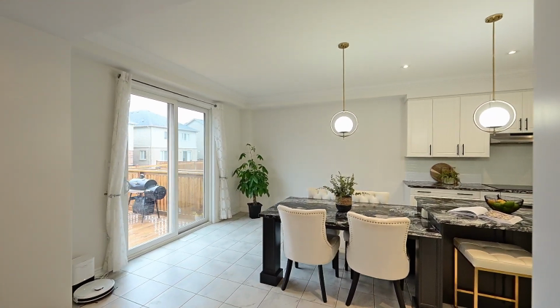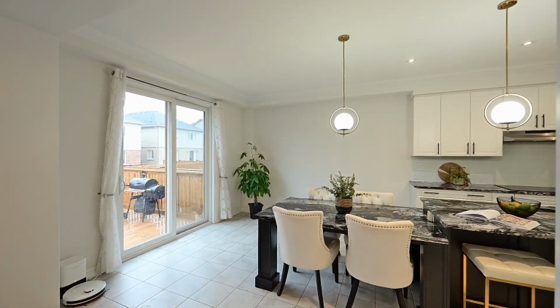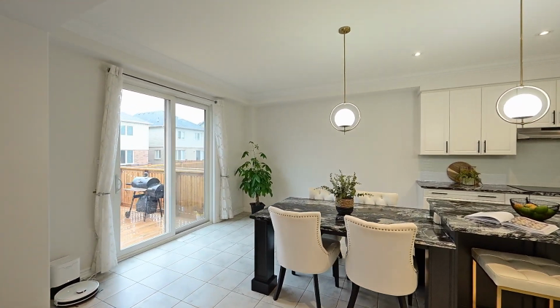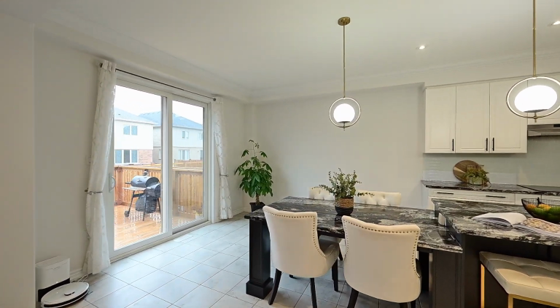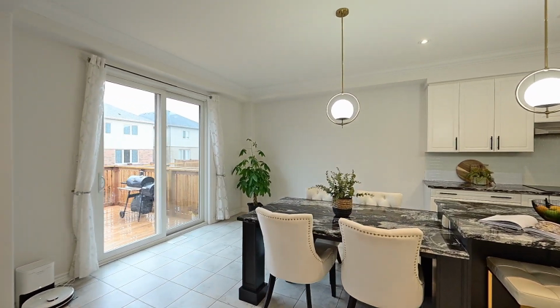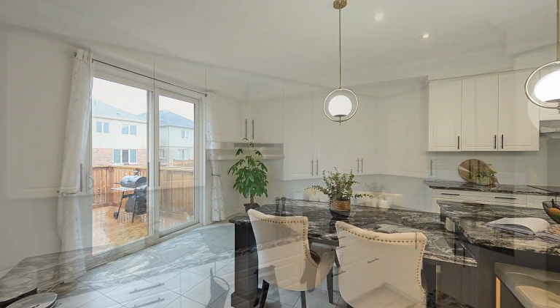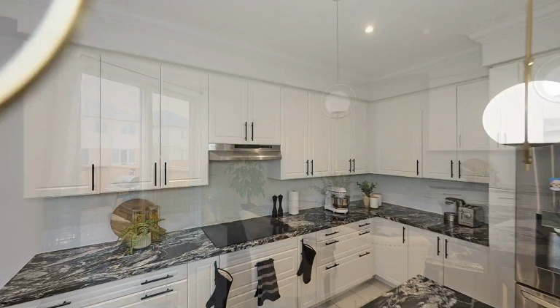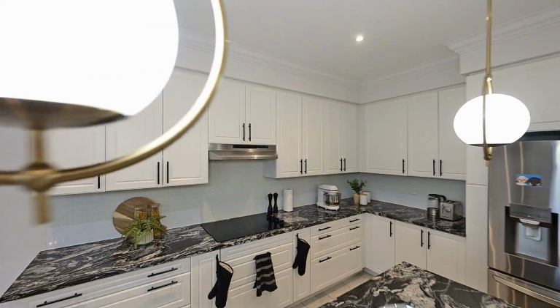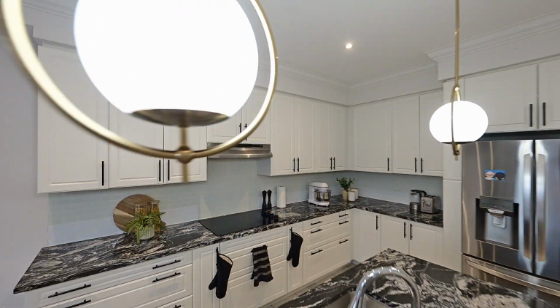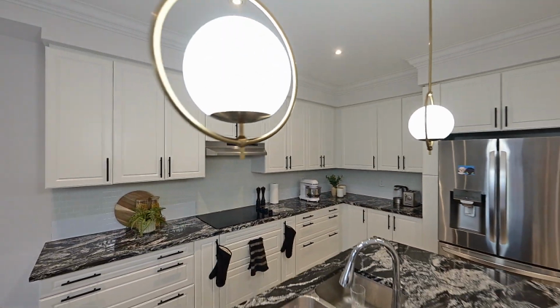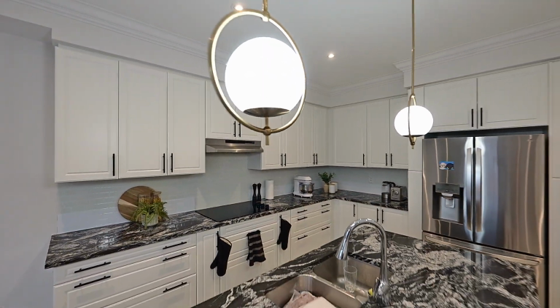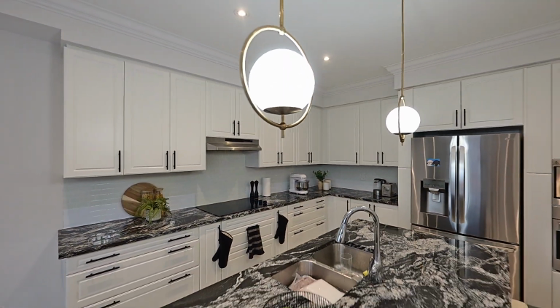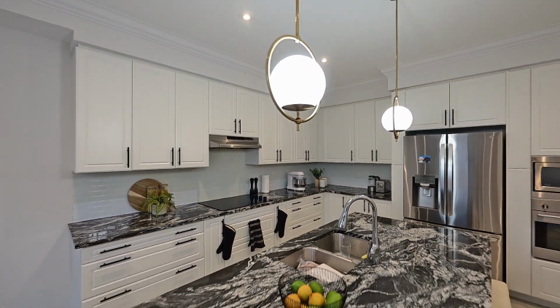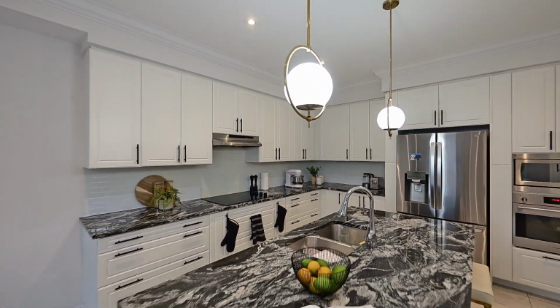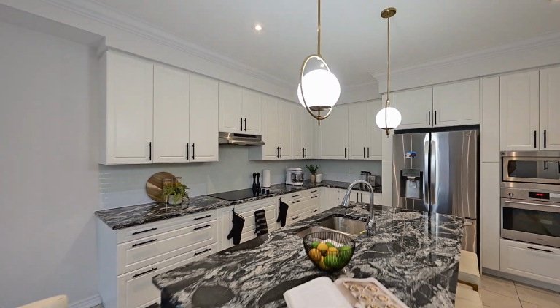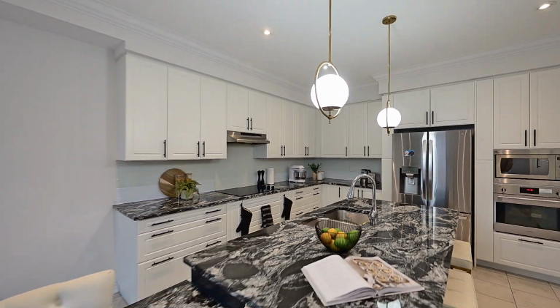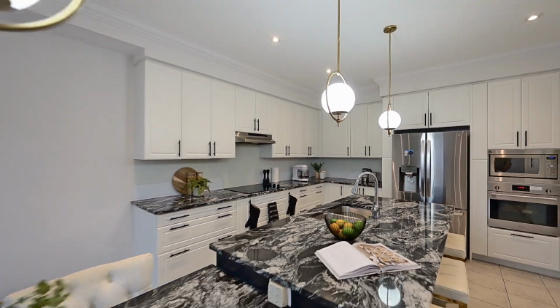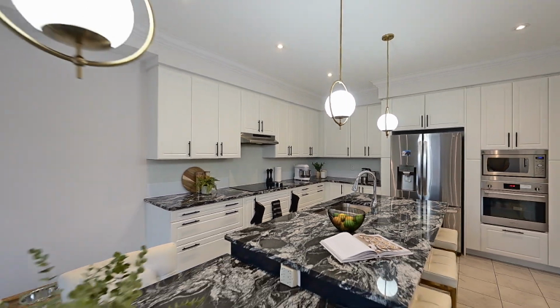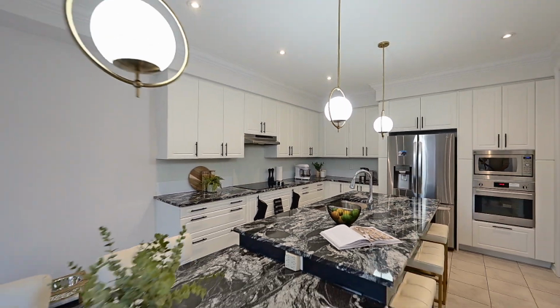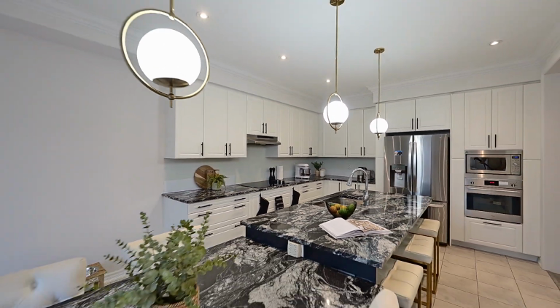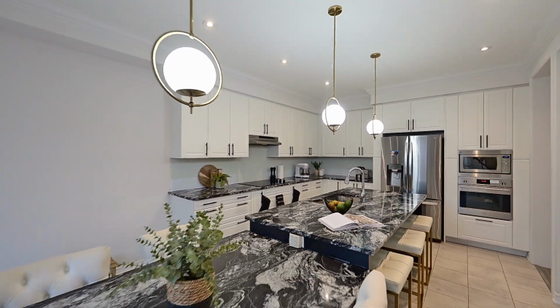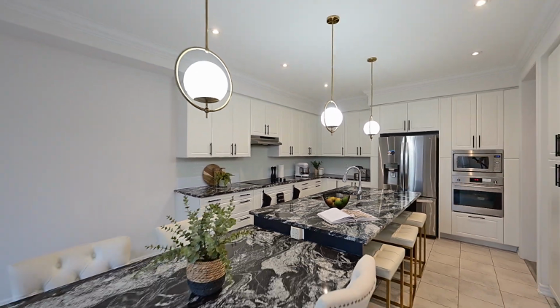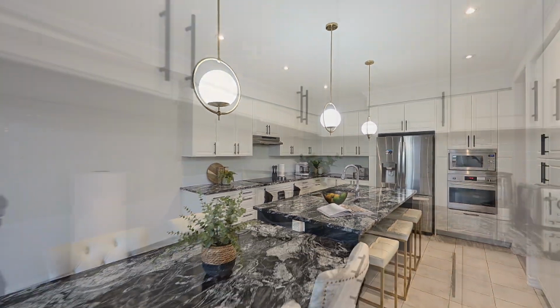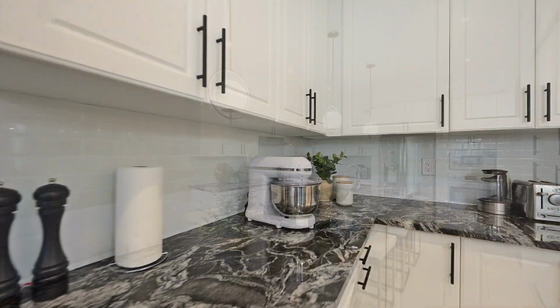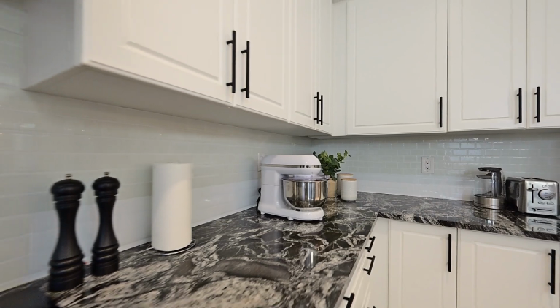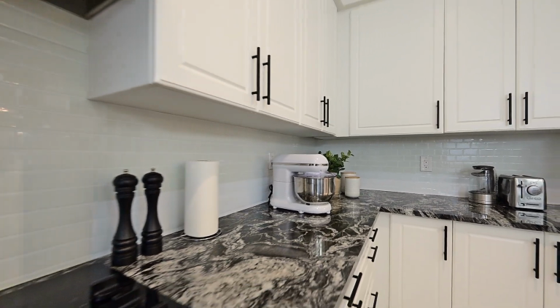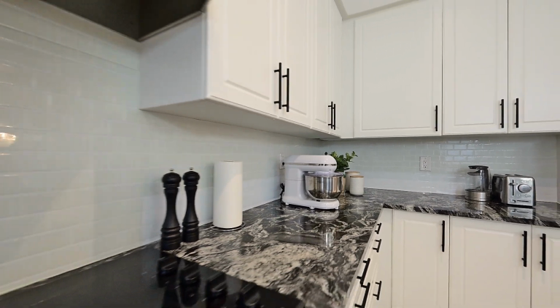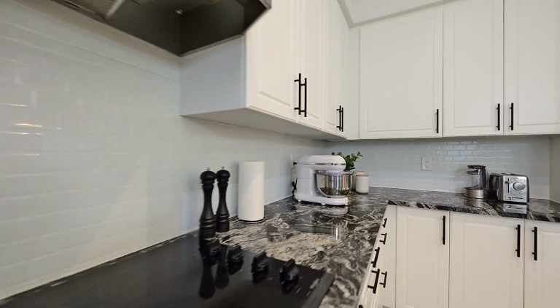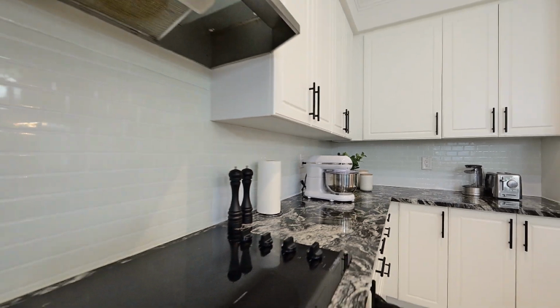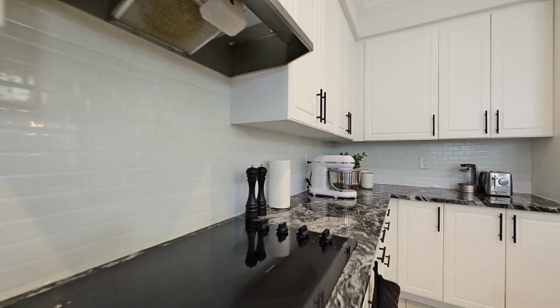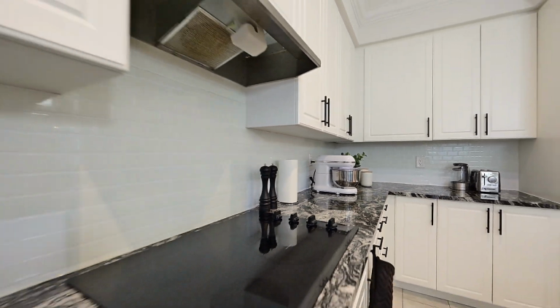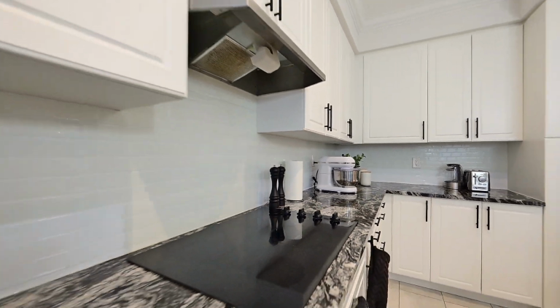And what a kitchen! Modern finishes and cabinets are here along with pendant lighting. This is a sleek spot for meal prep.